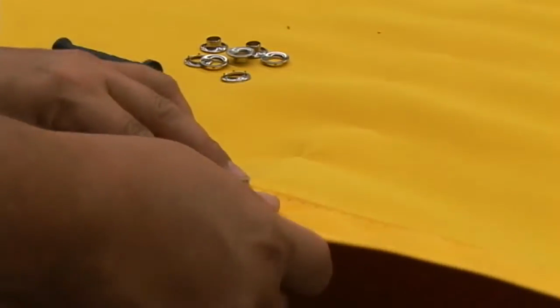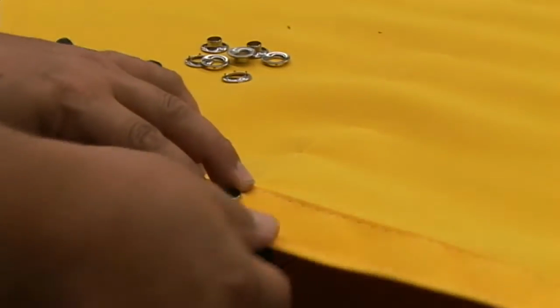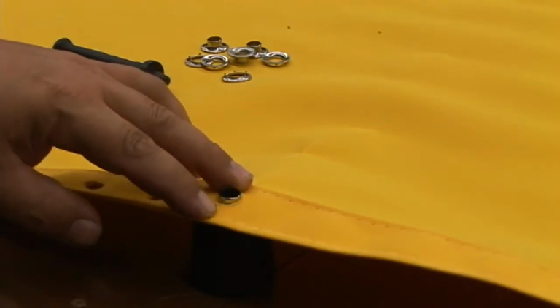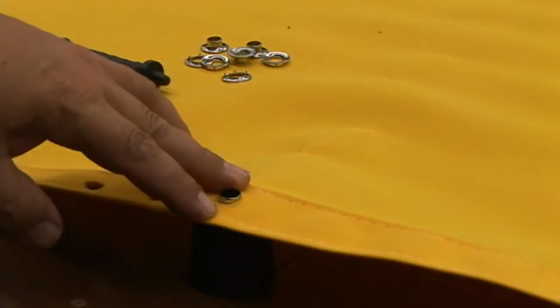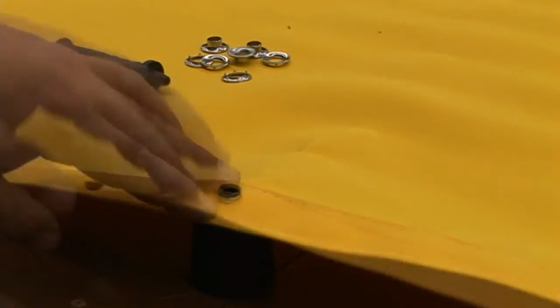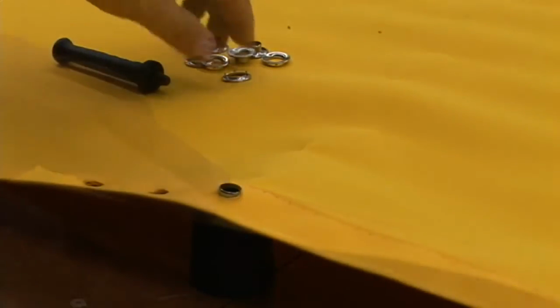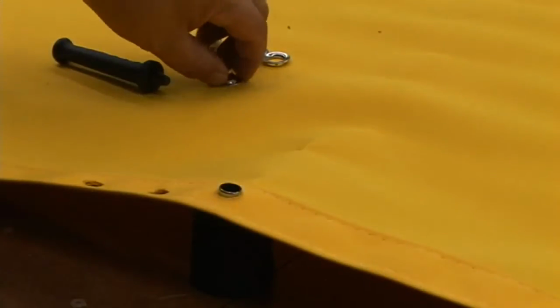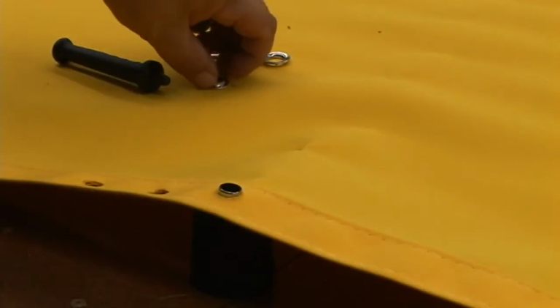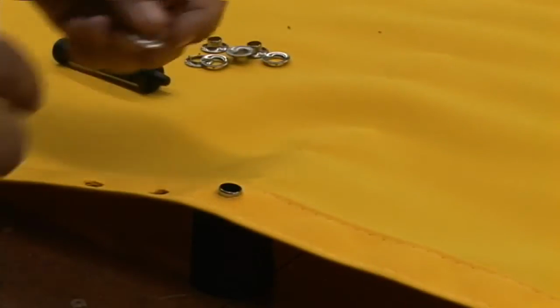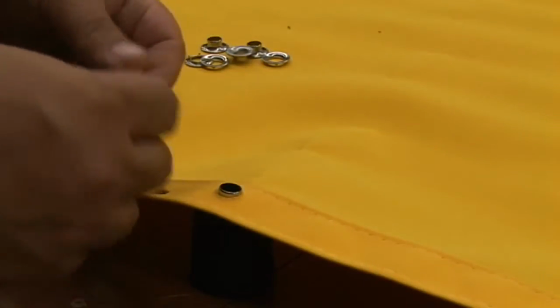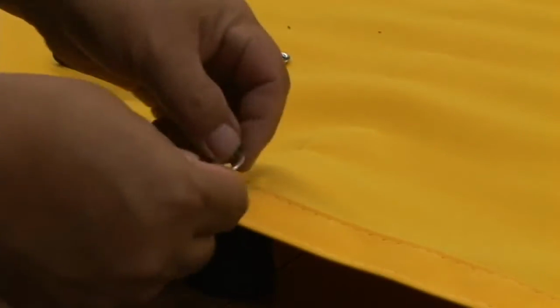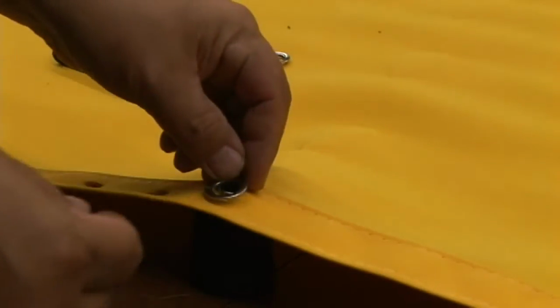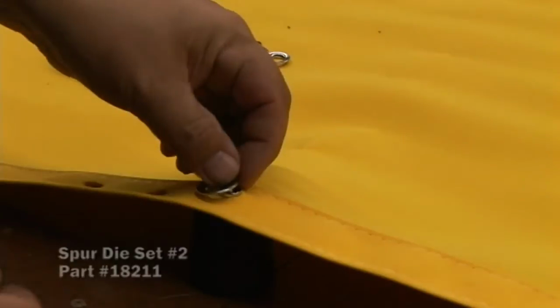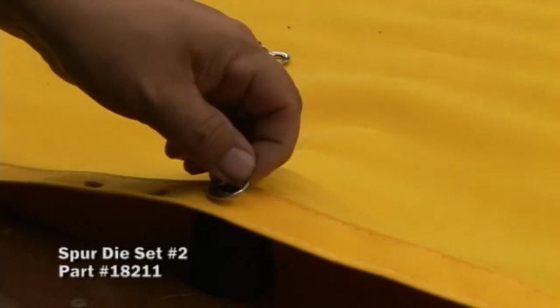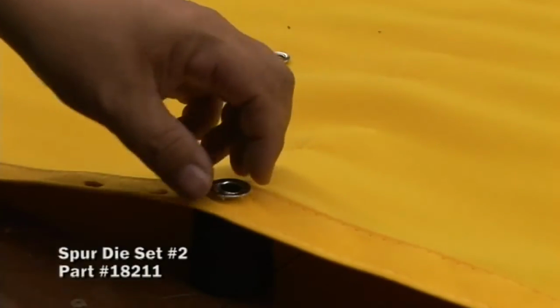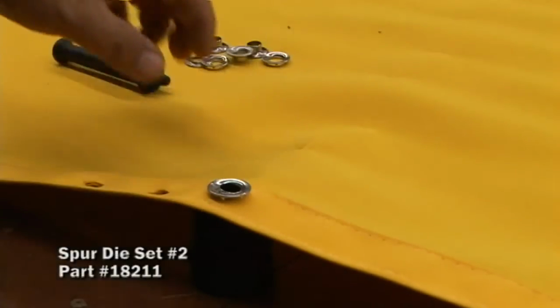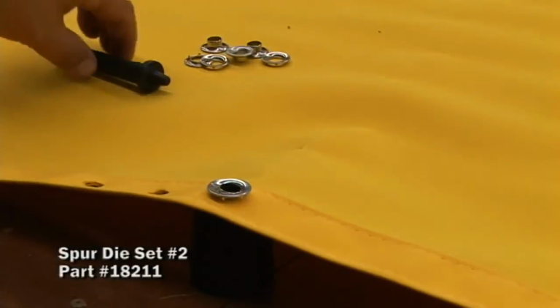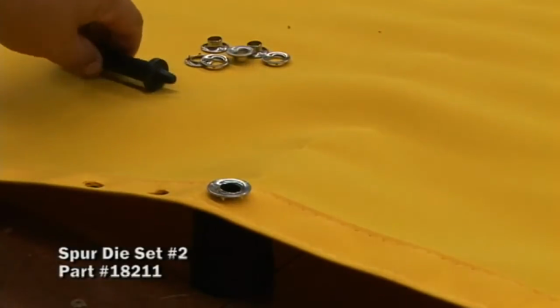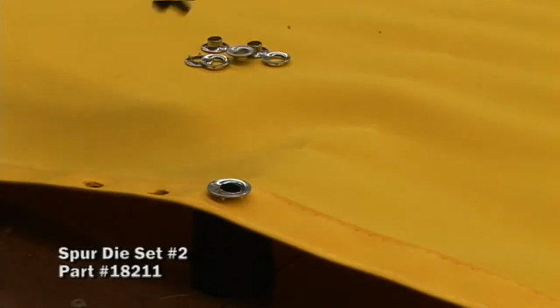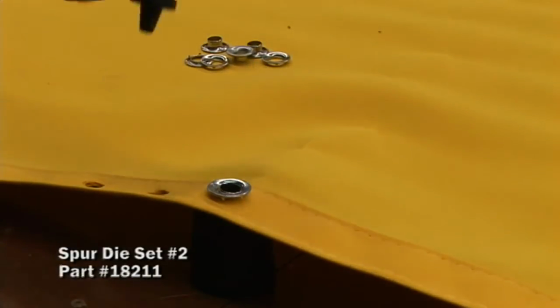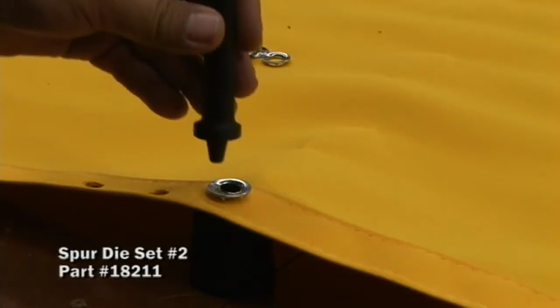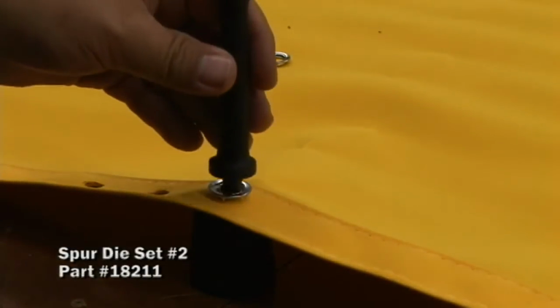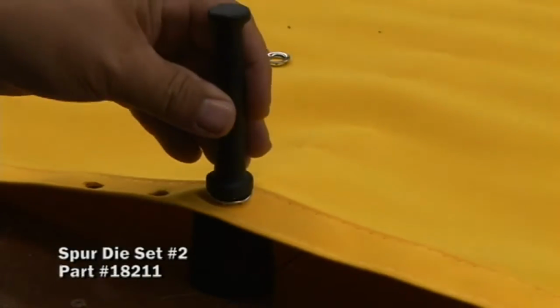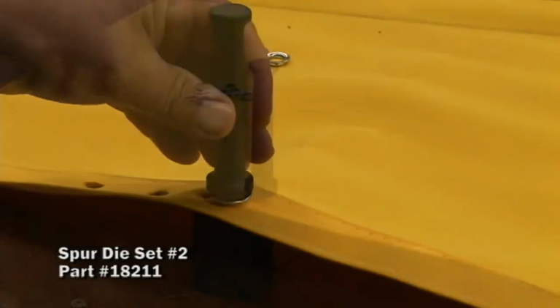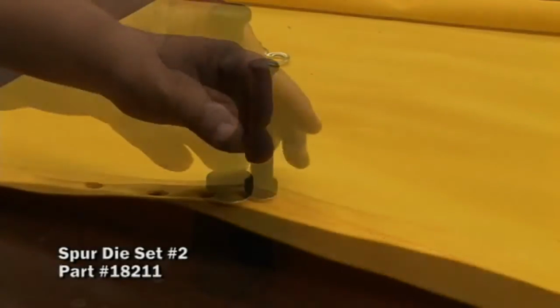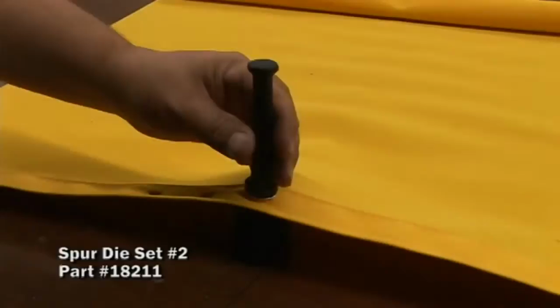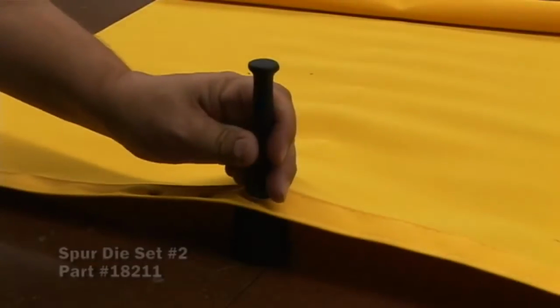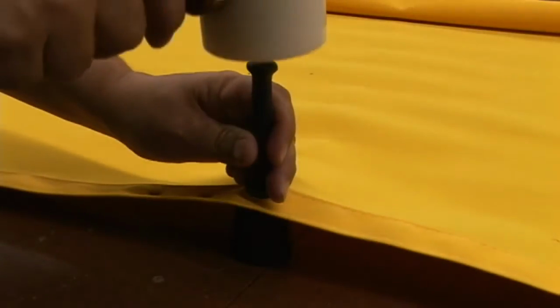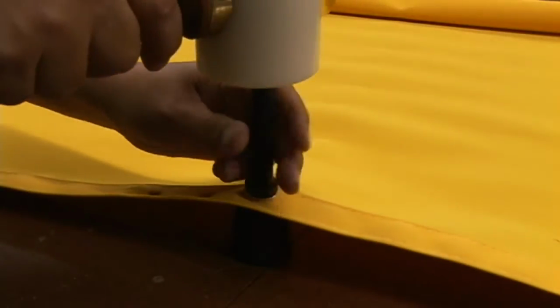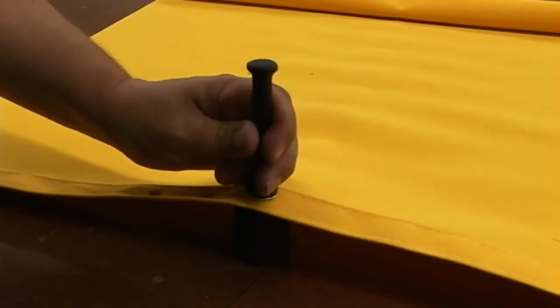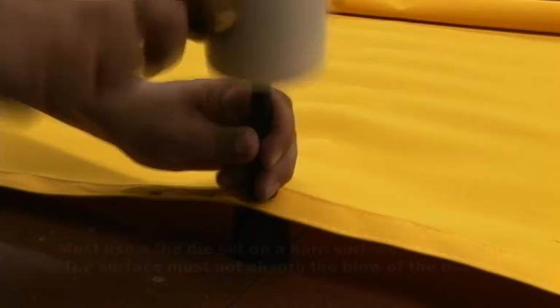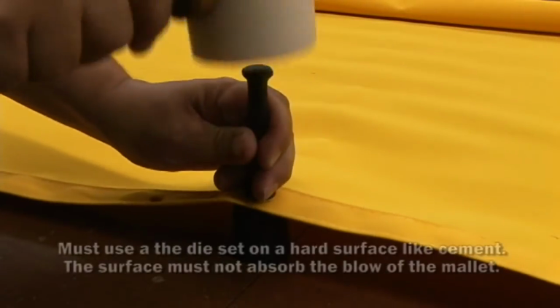Put the male portion of the stainless steel grommet through the hole, then put the female portion that has the teeth on top. Then take your tool, put it through the center of the hole, hold tightly and give it a few blows.